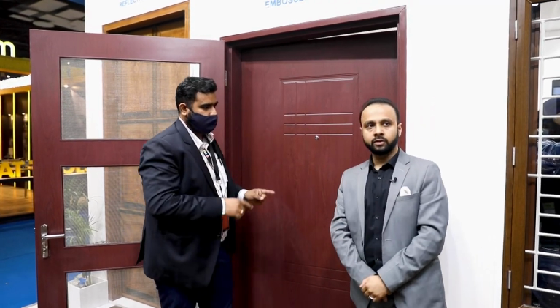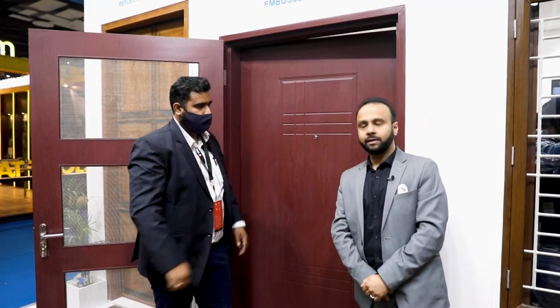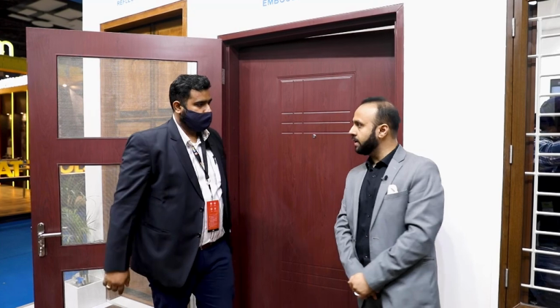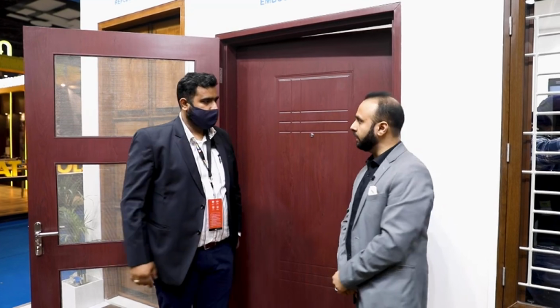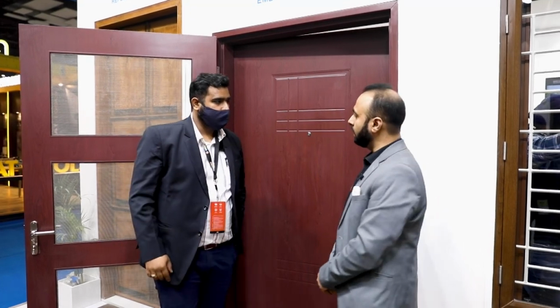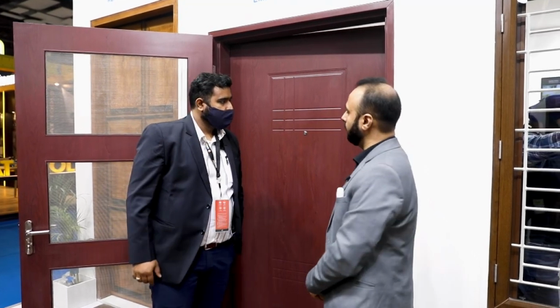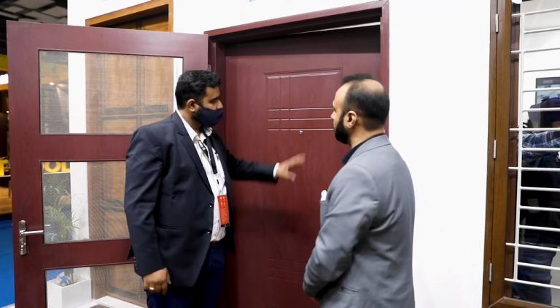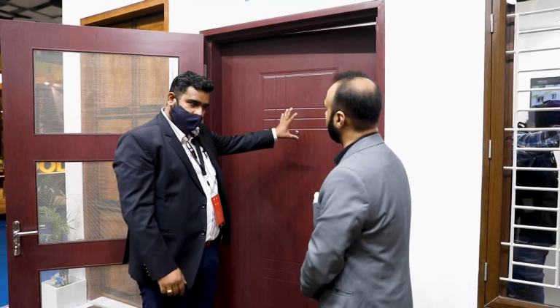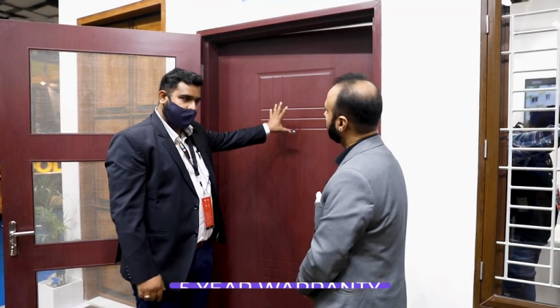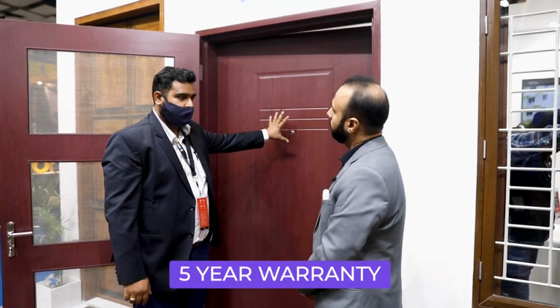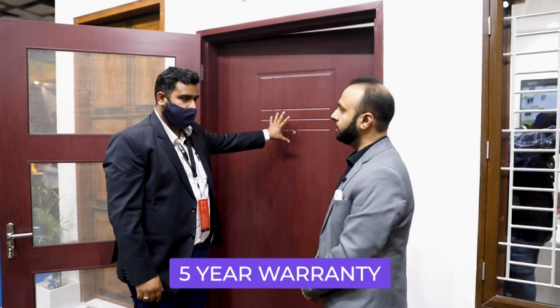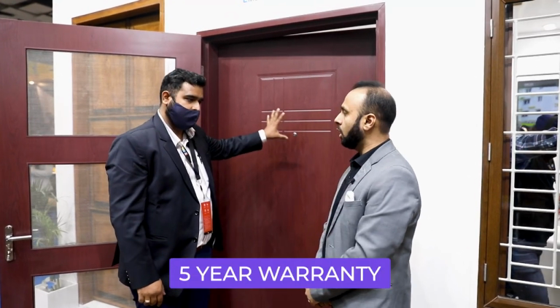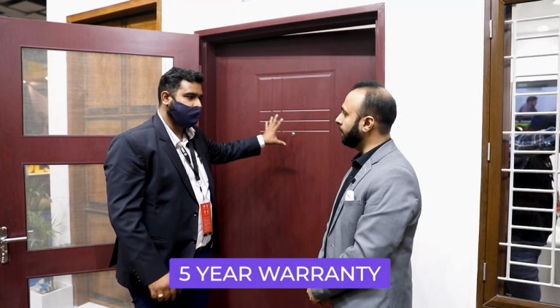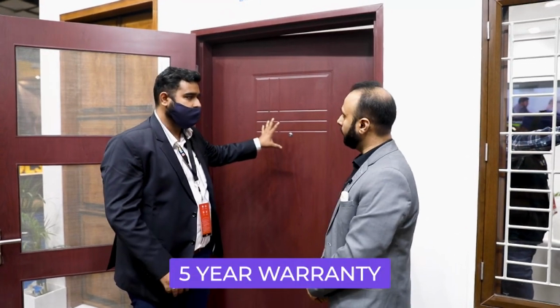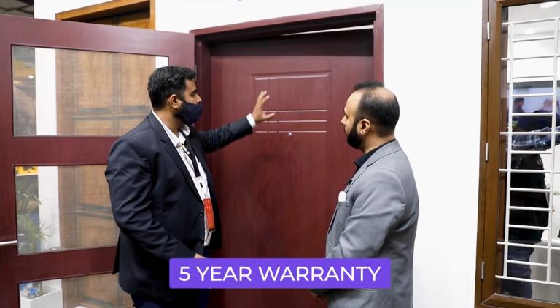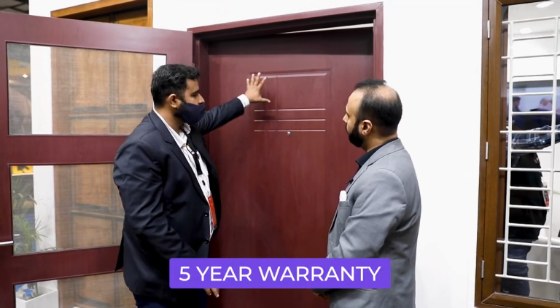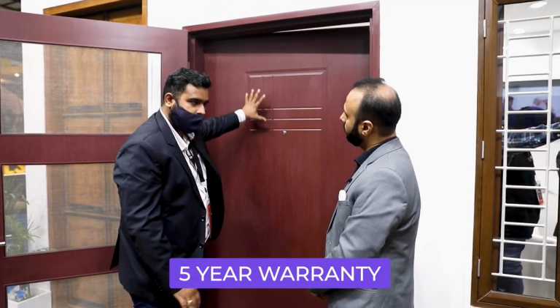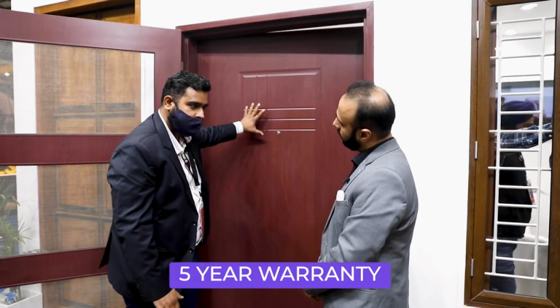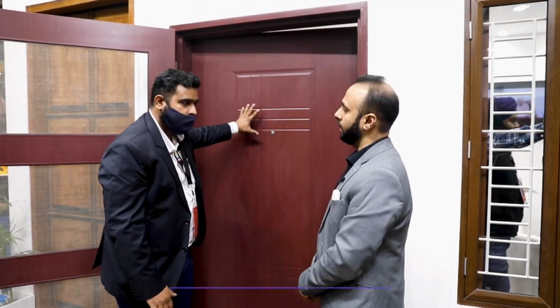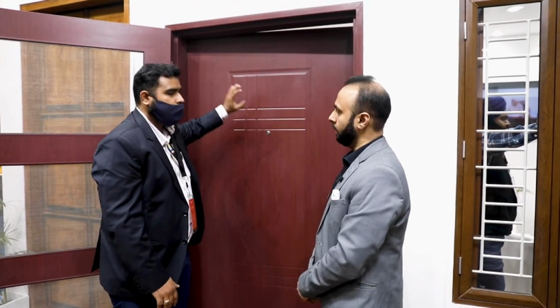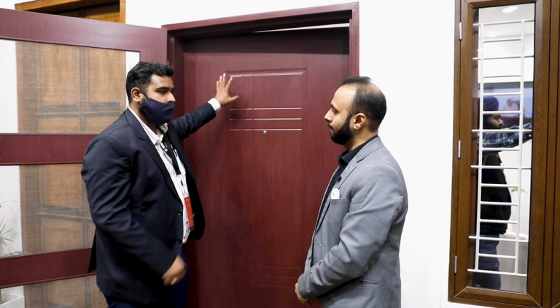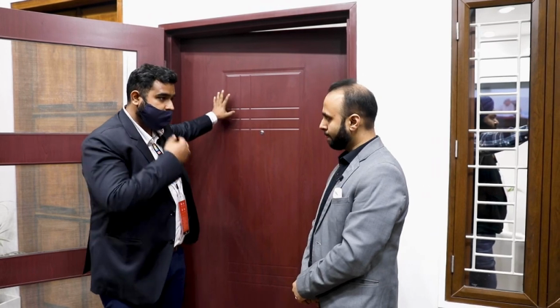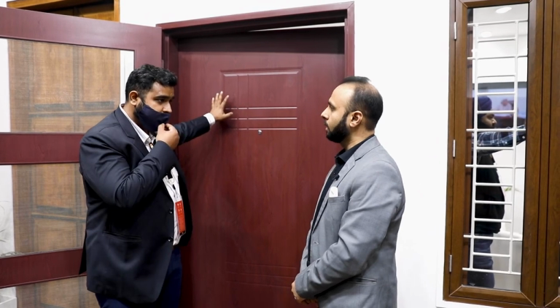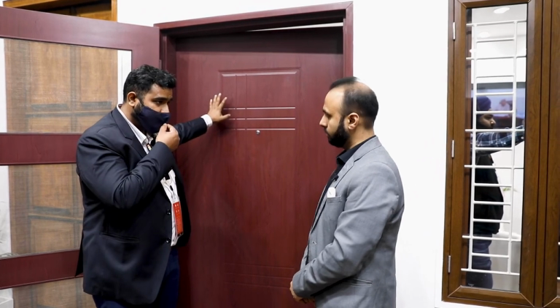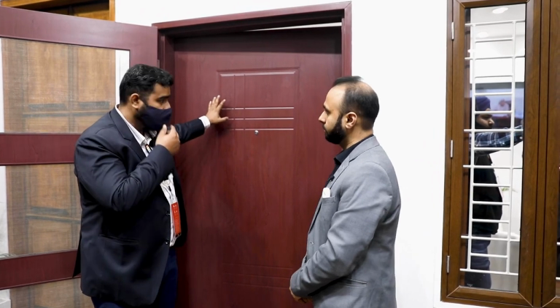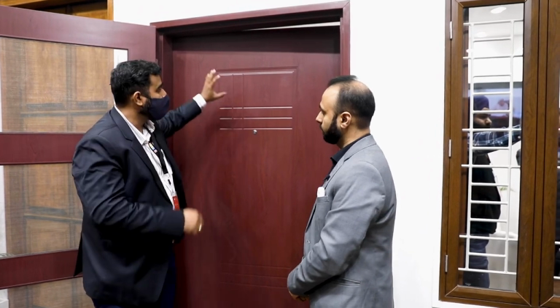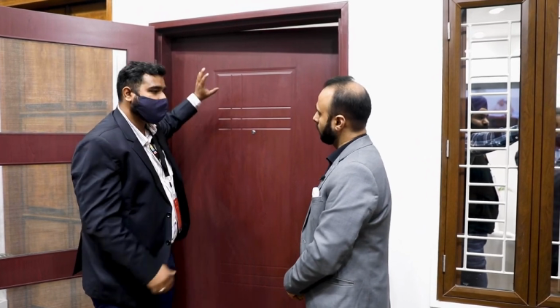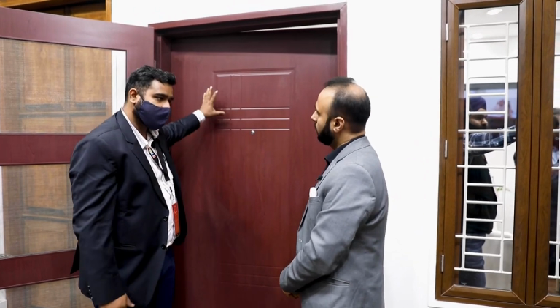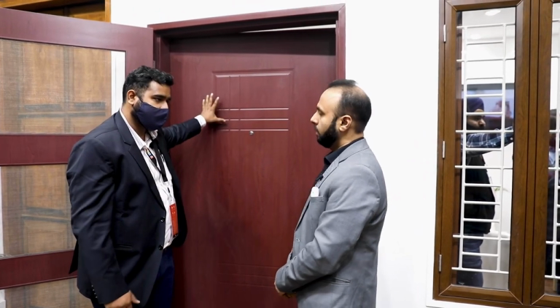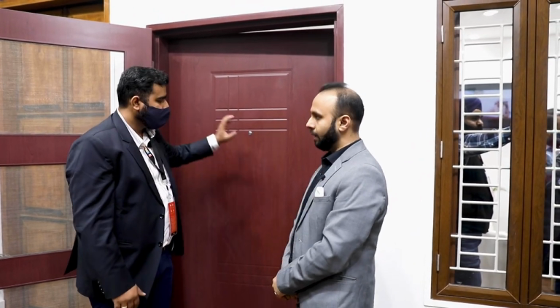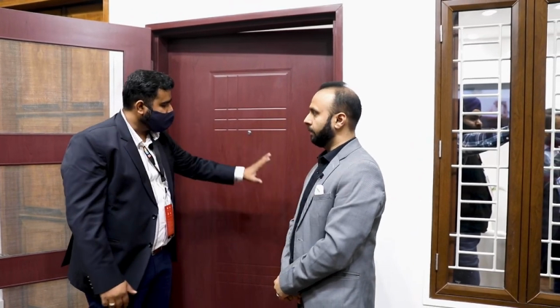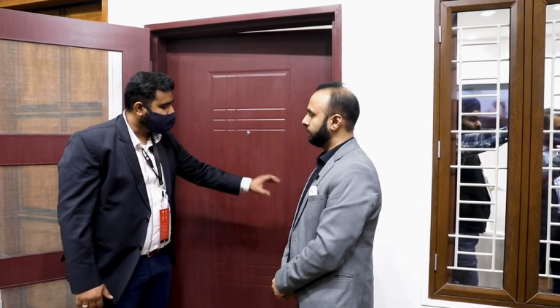The warranty is five years — five years warranty on shade variation, termite infestation, and manufacturing defects. There is also a warranty on the accessories.